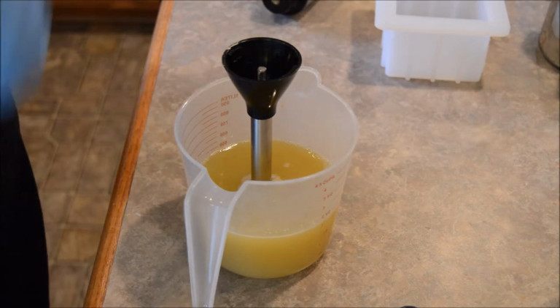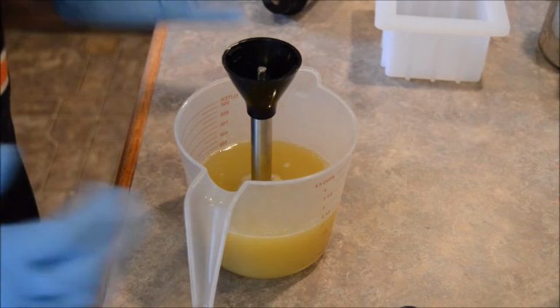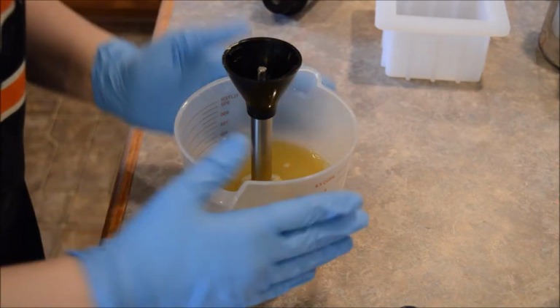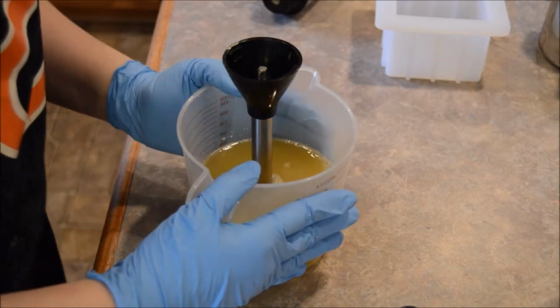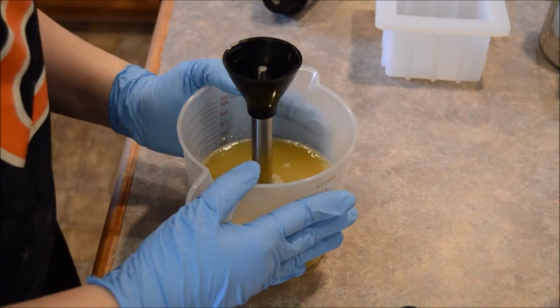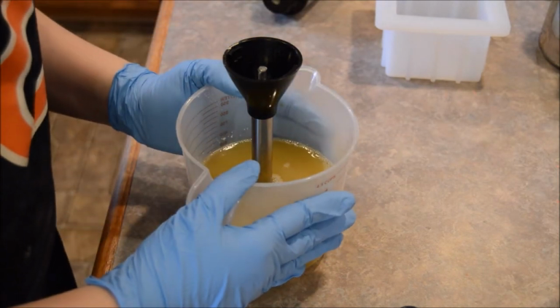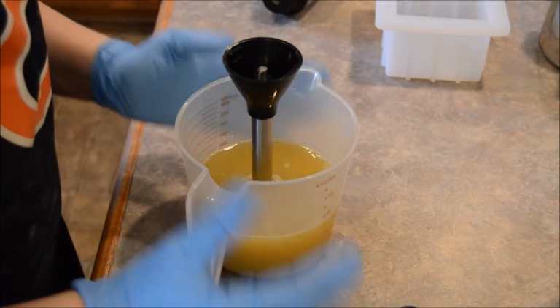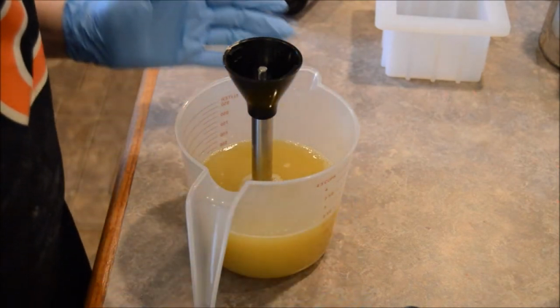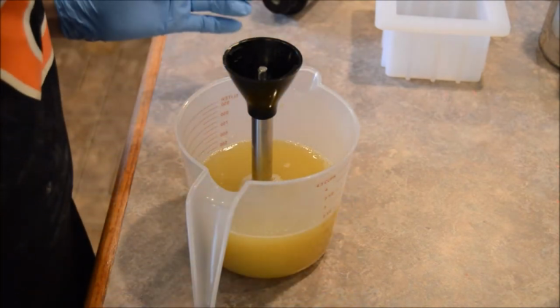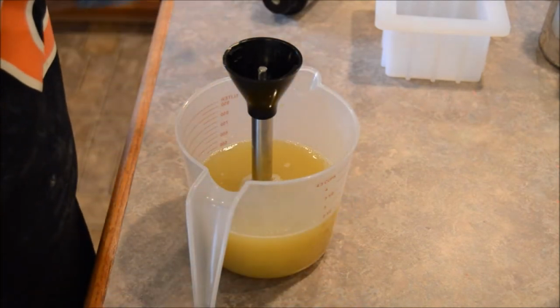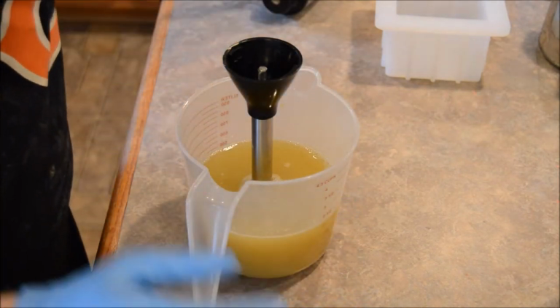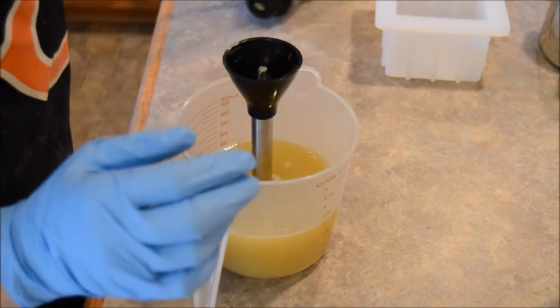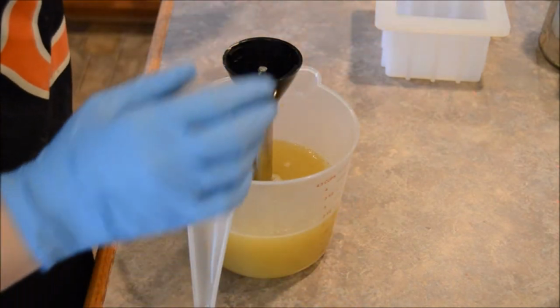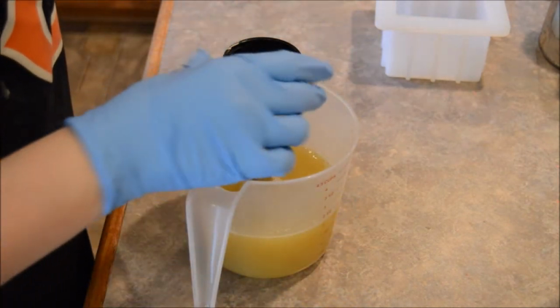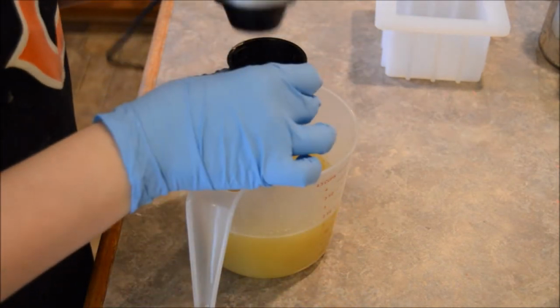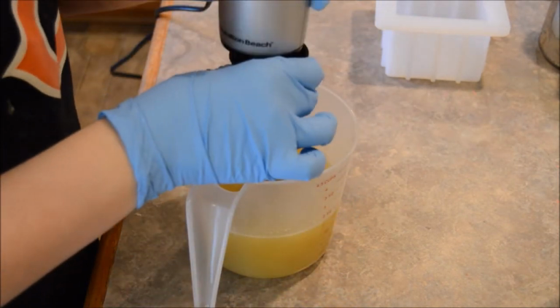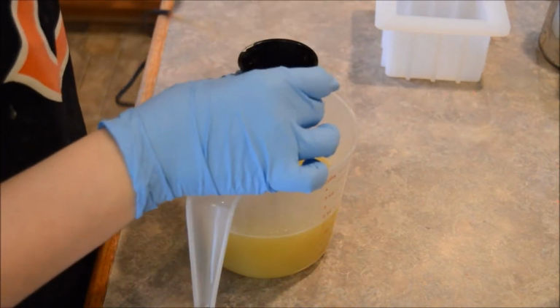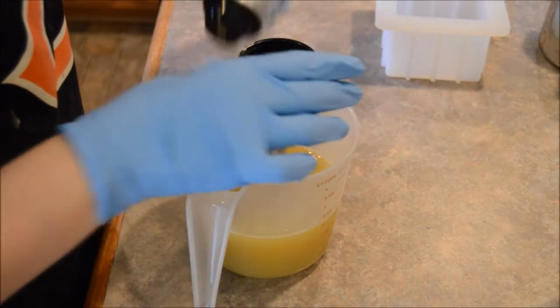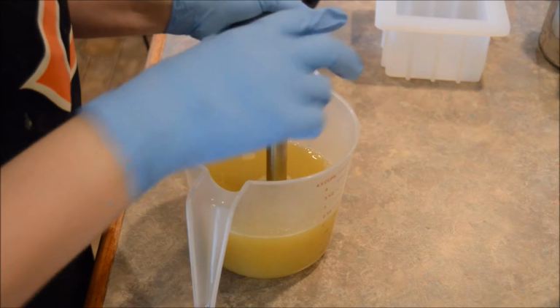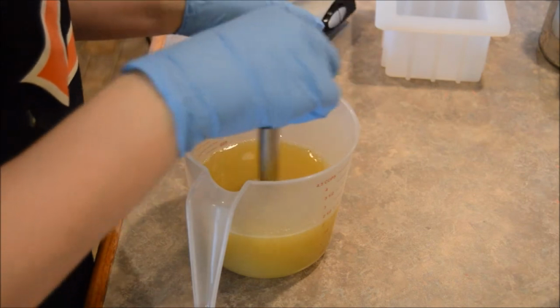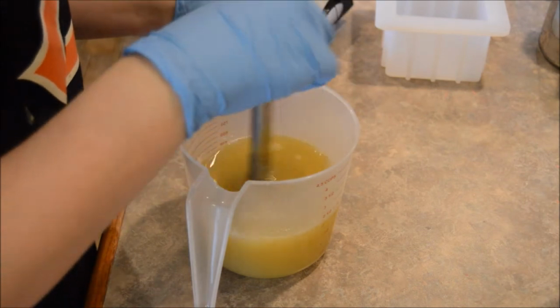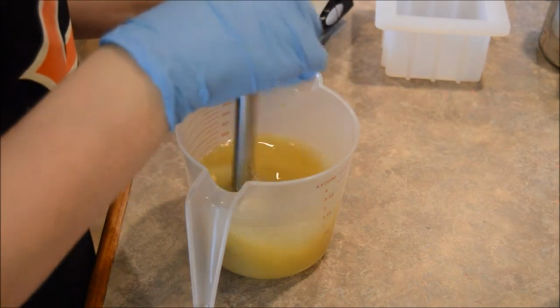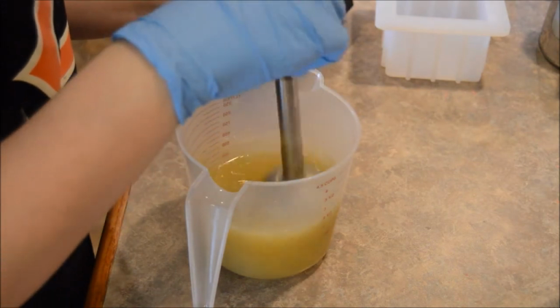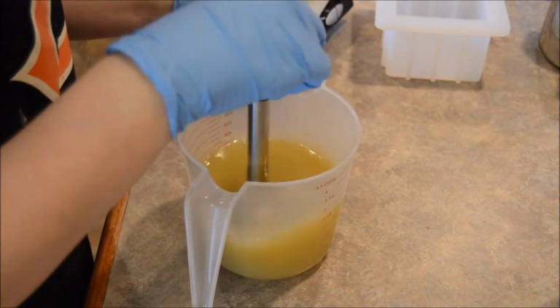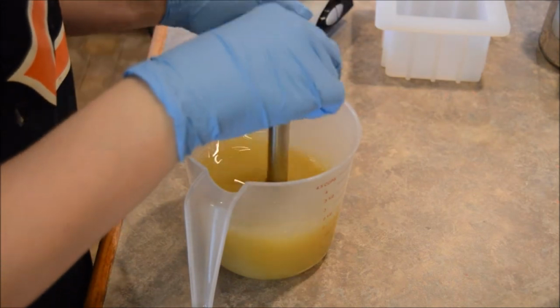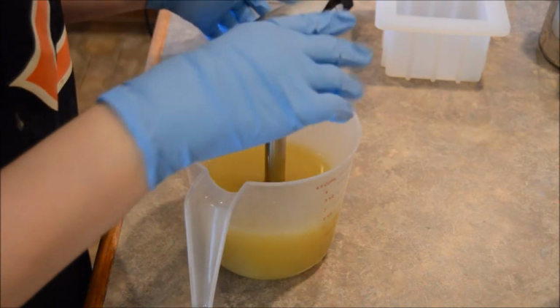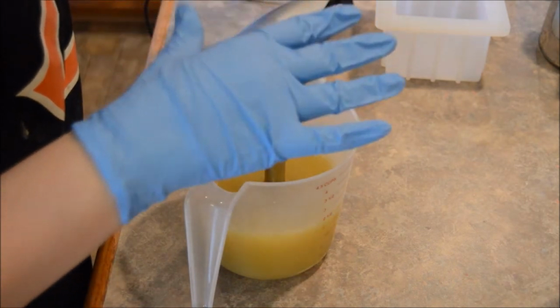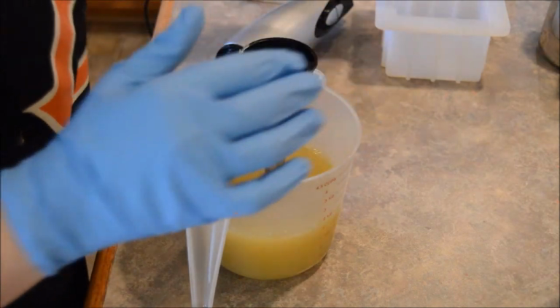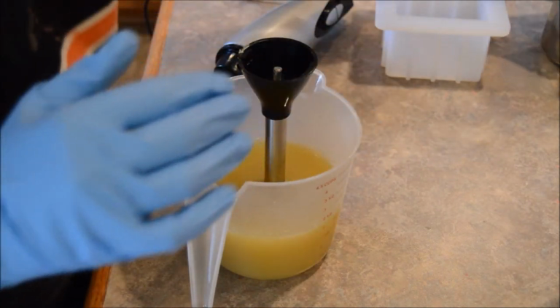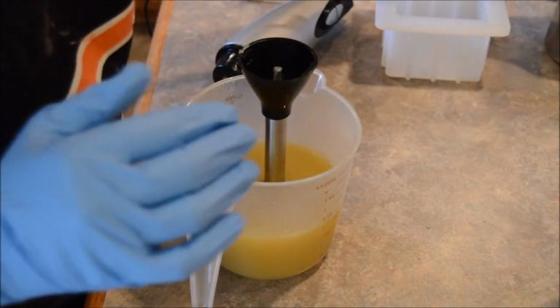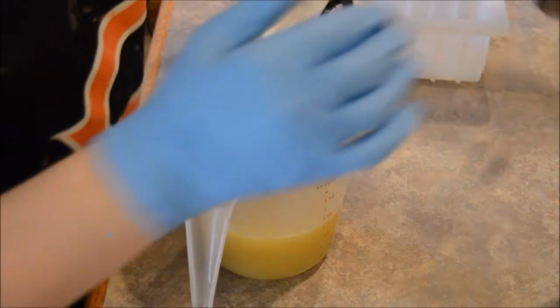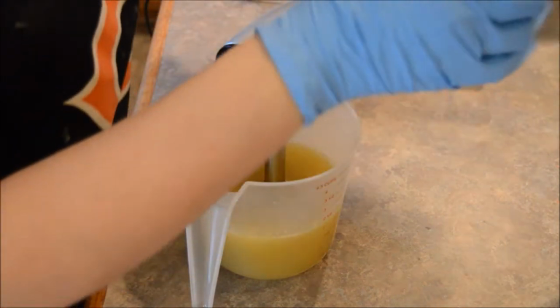So this is batch number one with fragrance number one. I've got everything in here all mixed together well, so now it's time to add the lye.